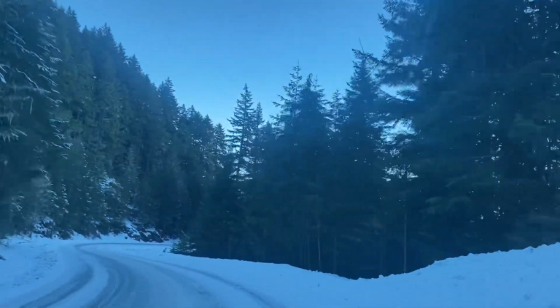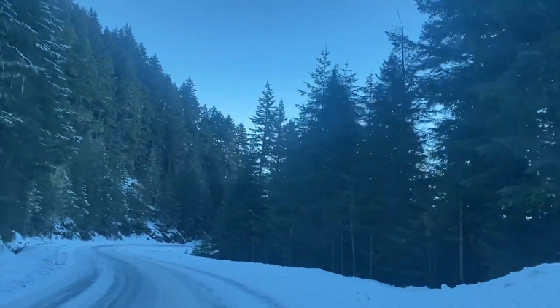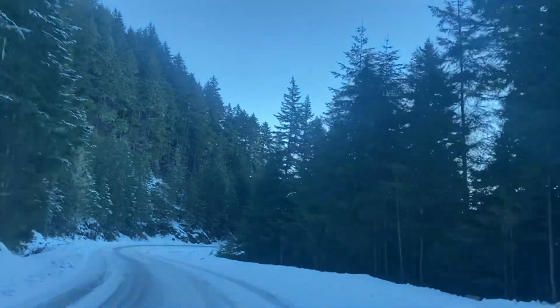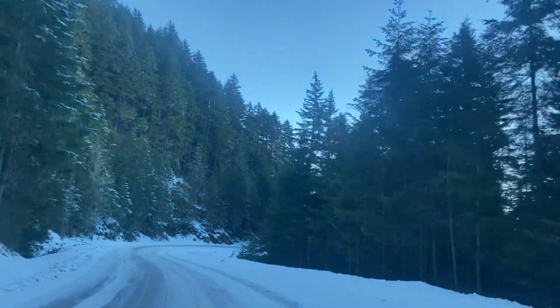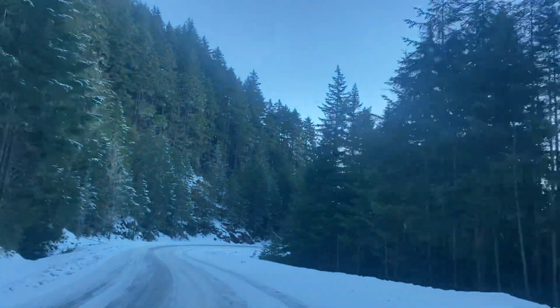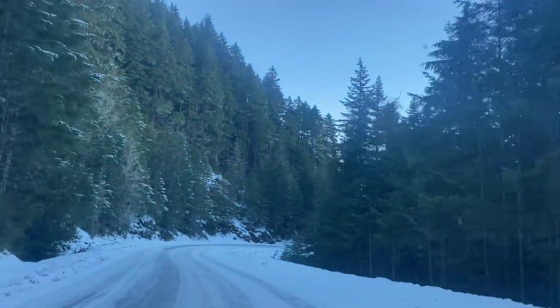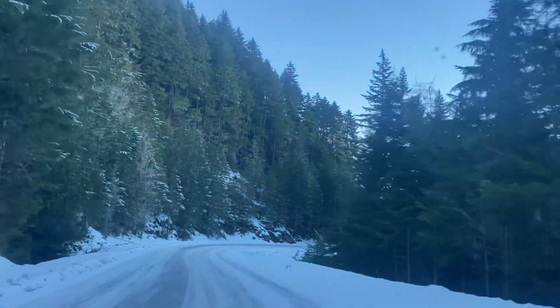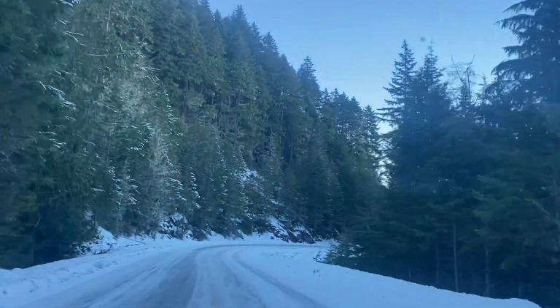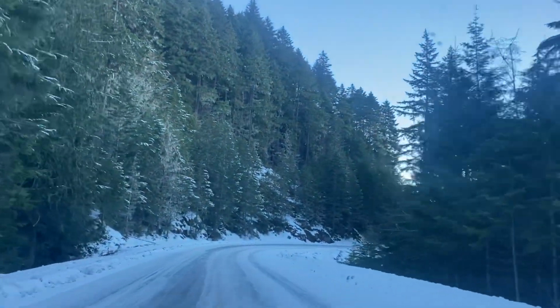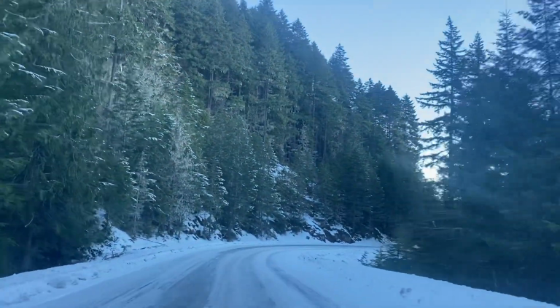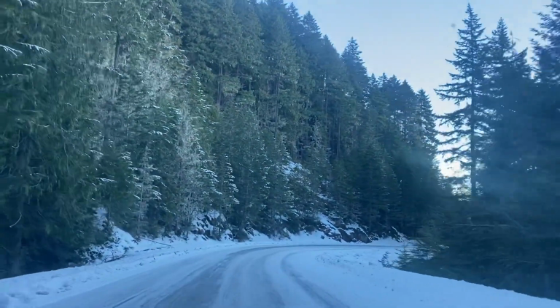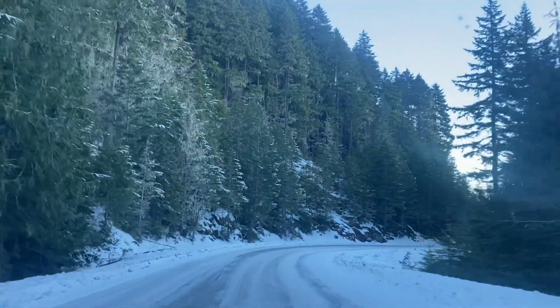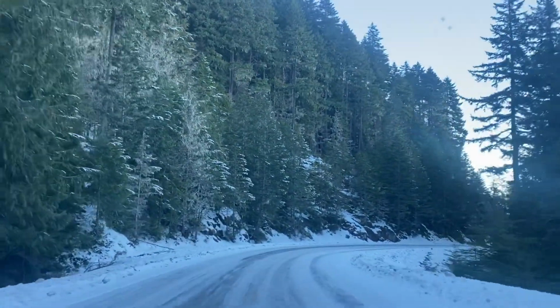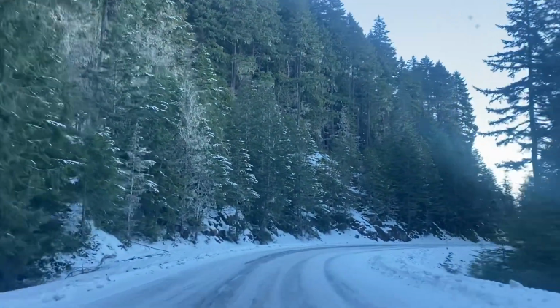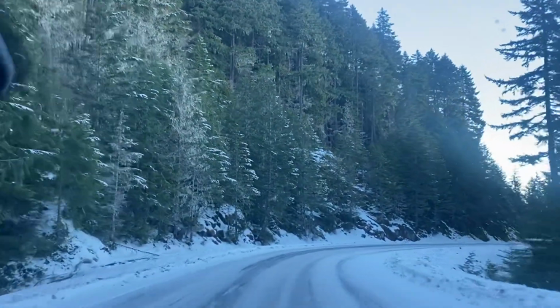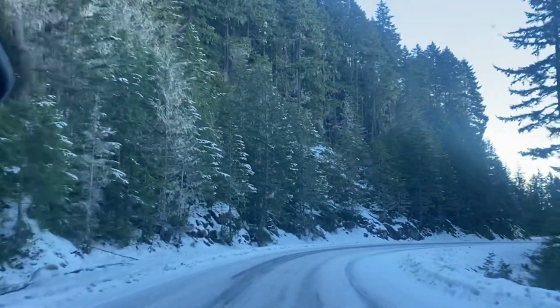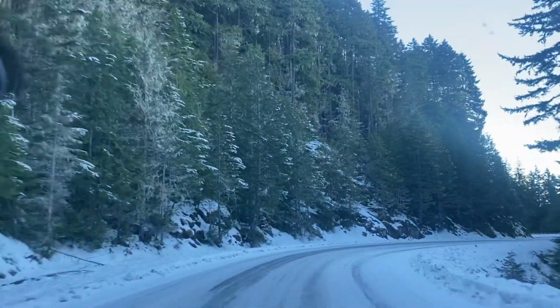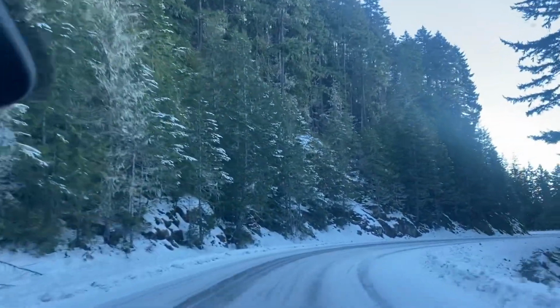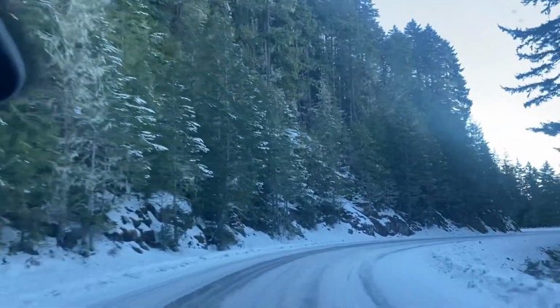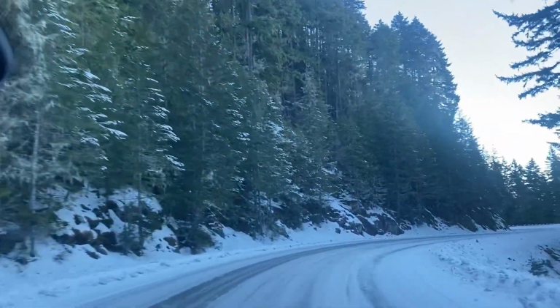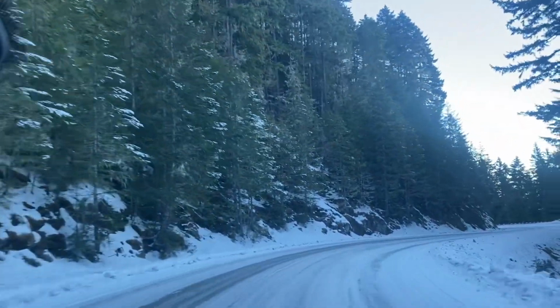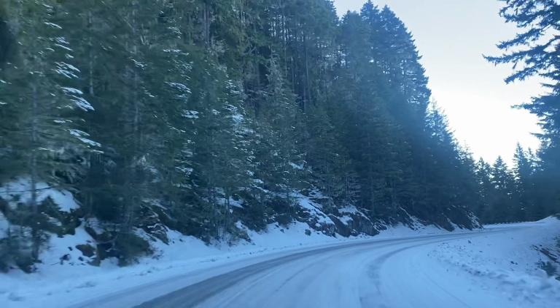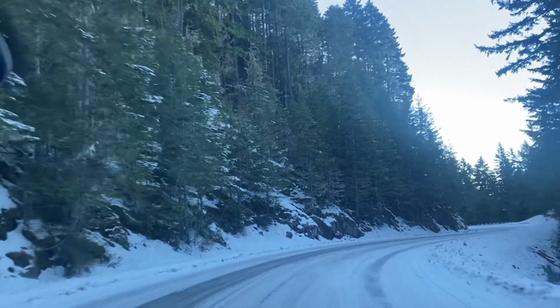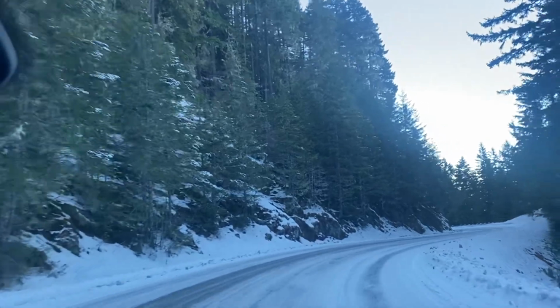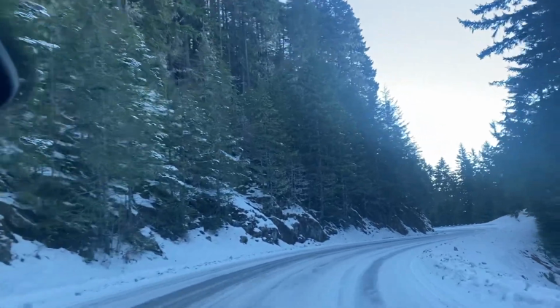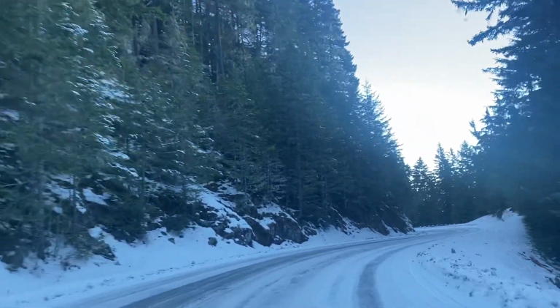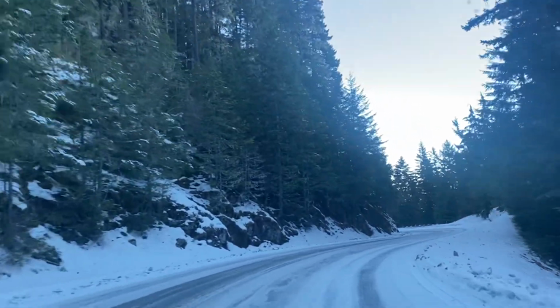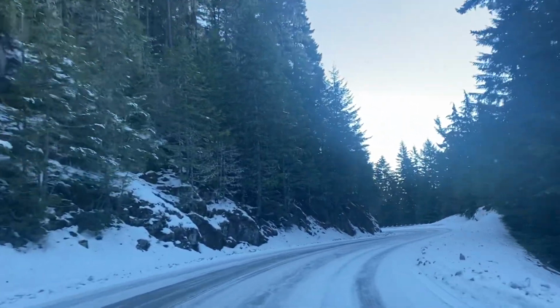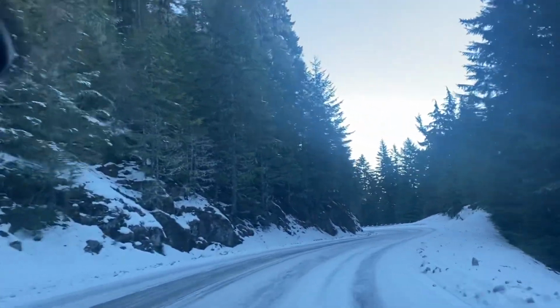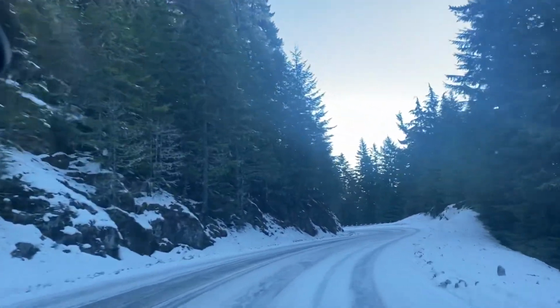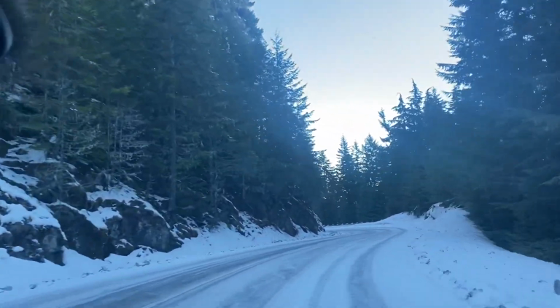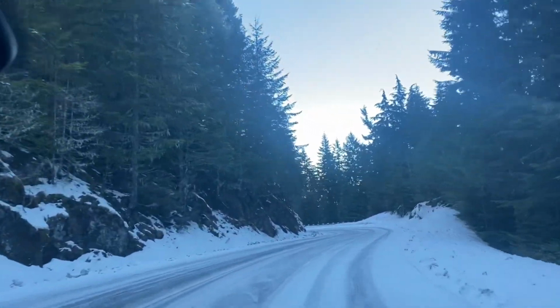It's gorgeous, isn't it? It's a snowy road. I can't even tell you where that snowy road is today.